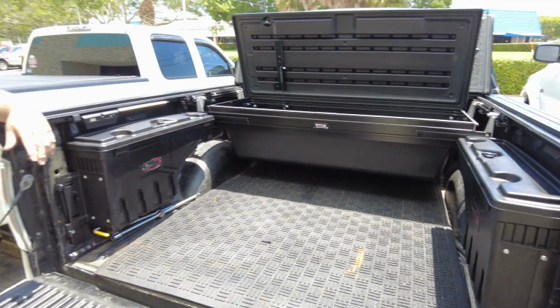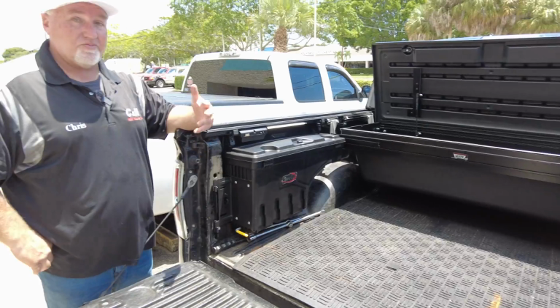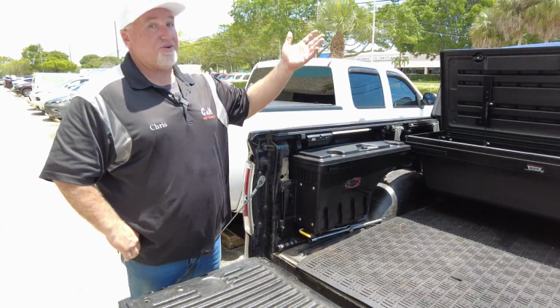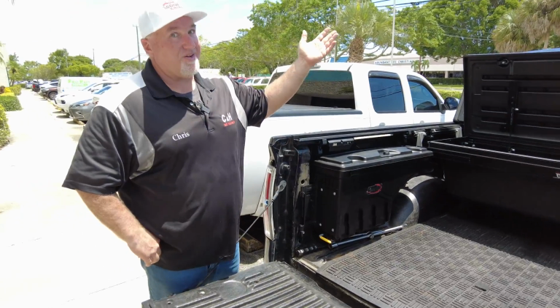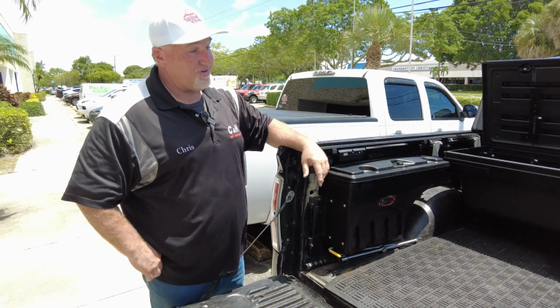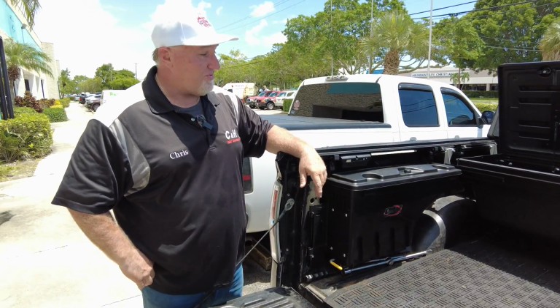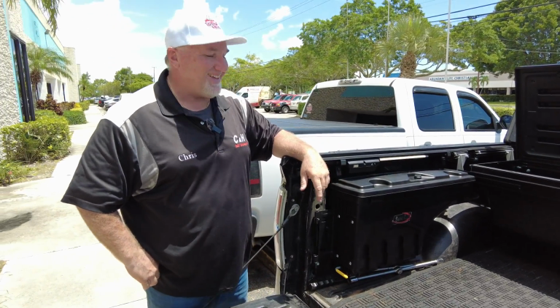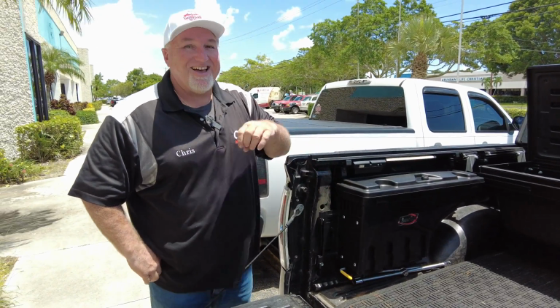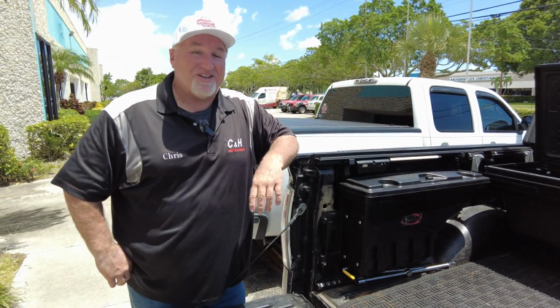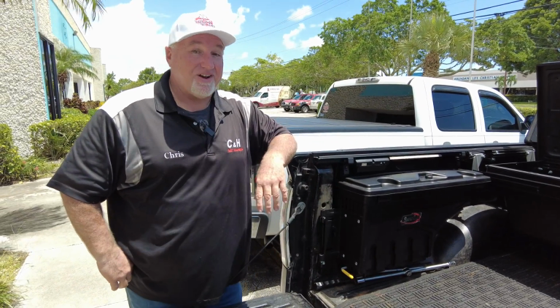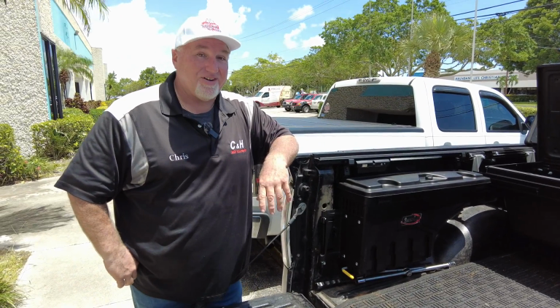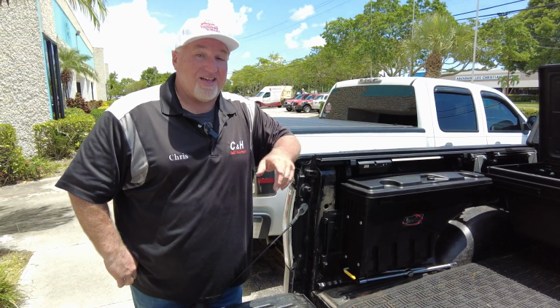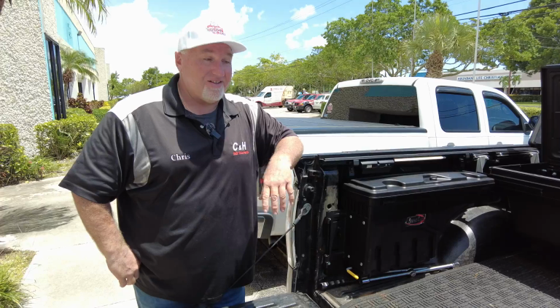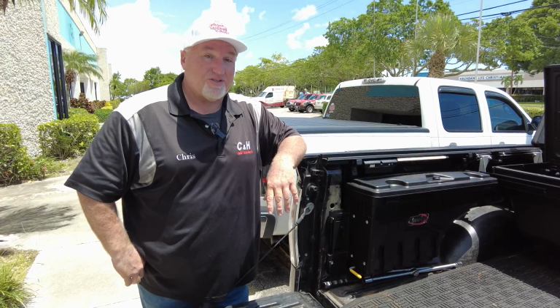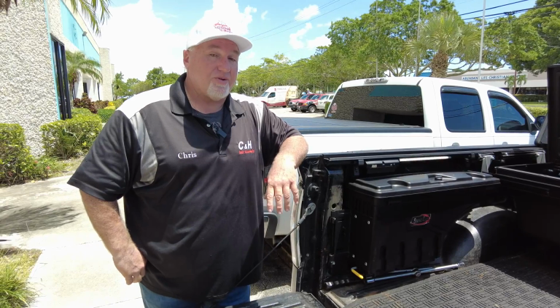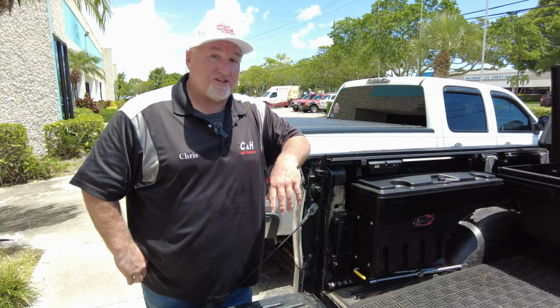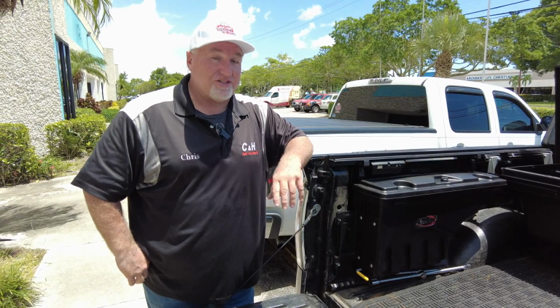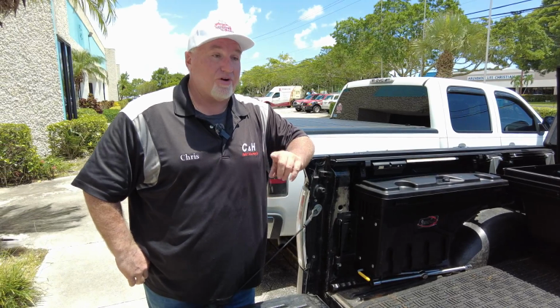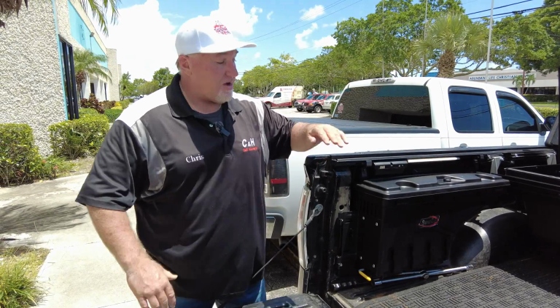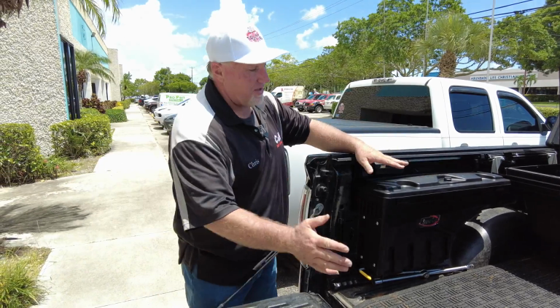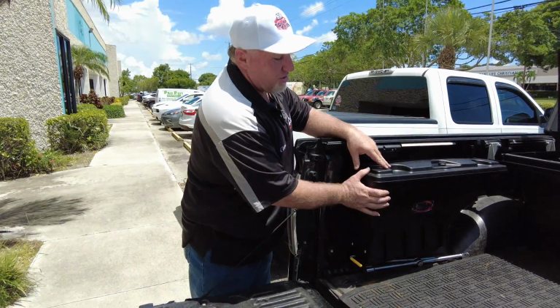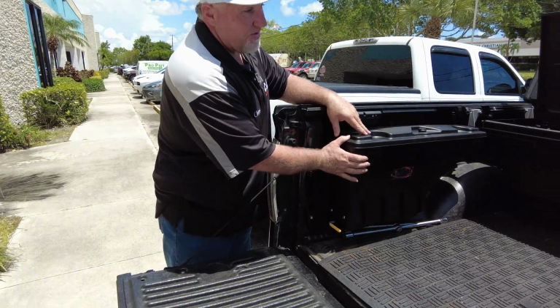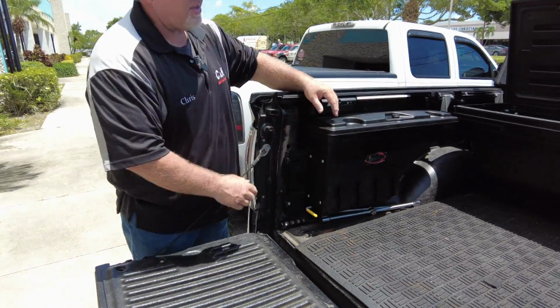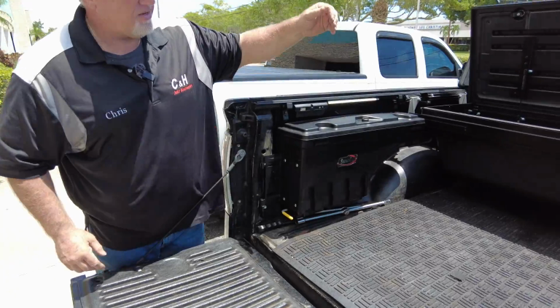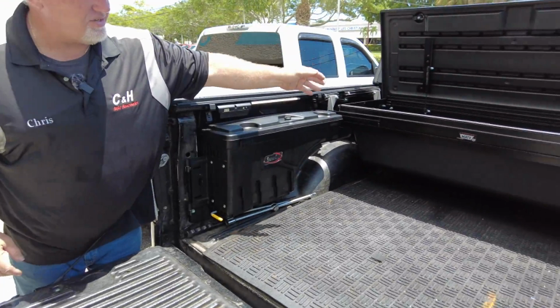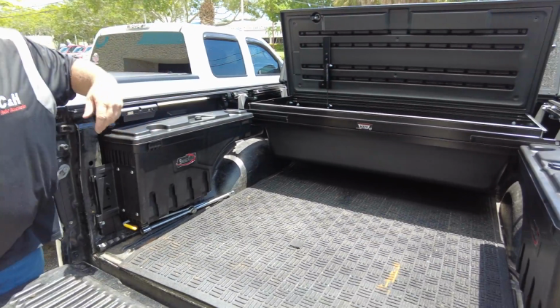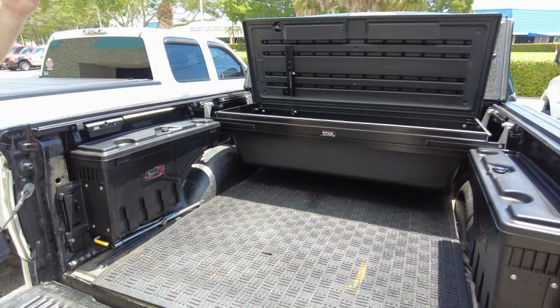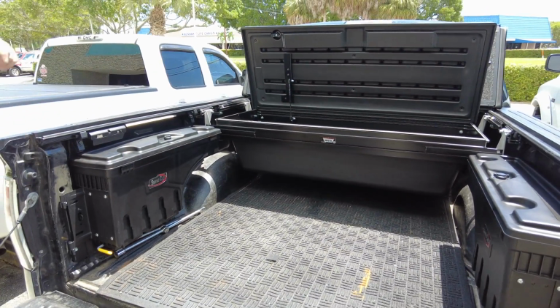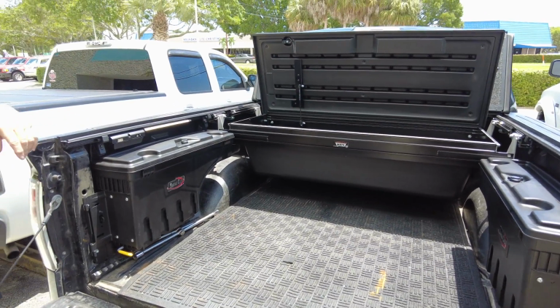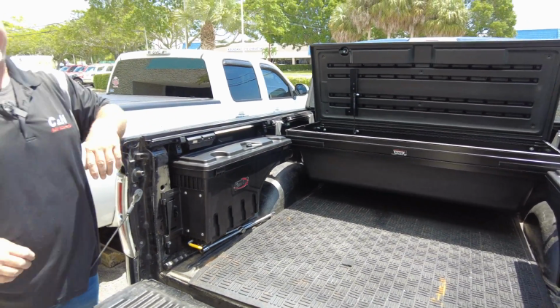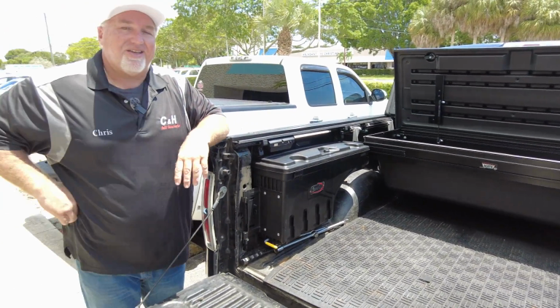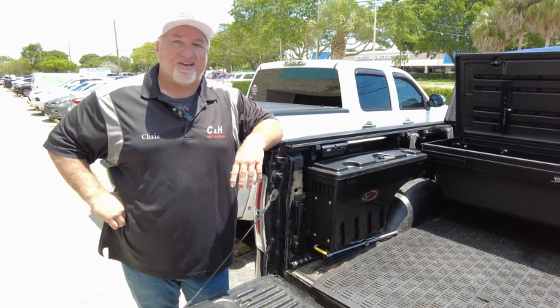So if you live in Hawaii — which we're doing a delivery for that — we can ship it anywhere. Again, this is Chris with CNH Auto Accessories doing a review of the Undercover Swing Case, the Truxedo Tunnel Mate, and the Undercover UltraFlex. Thanks.